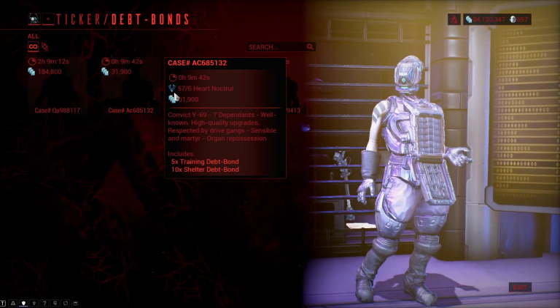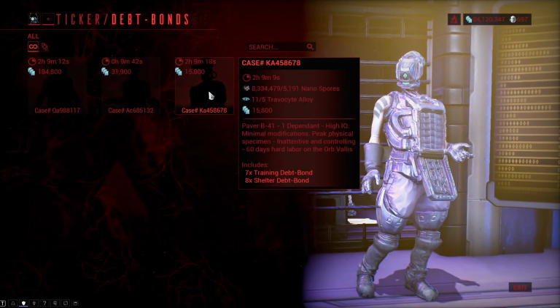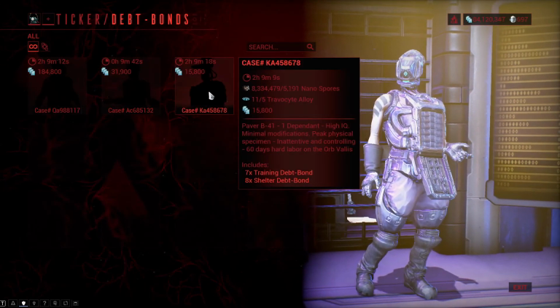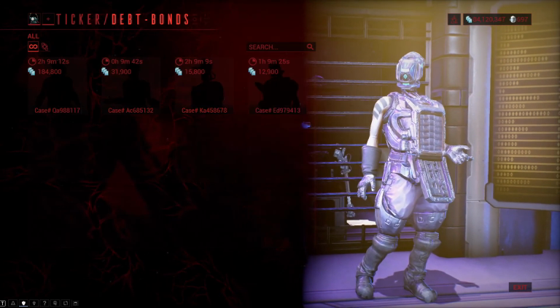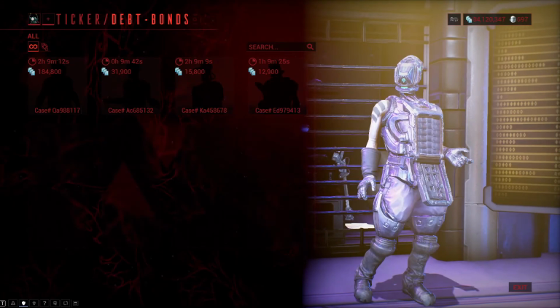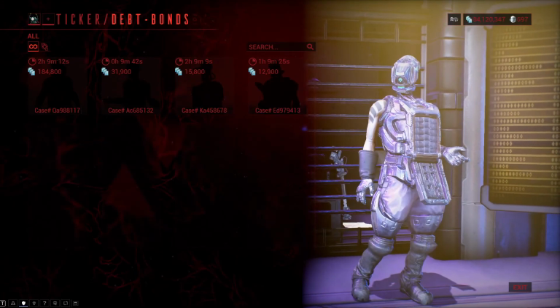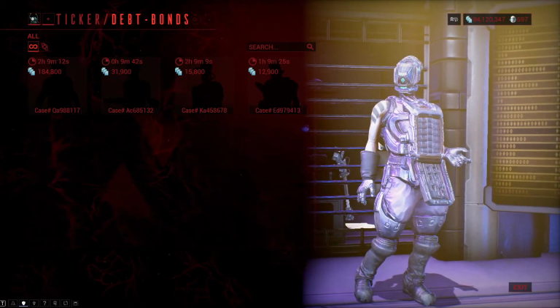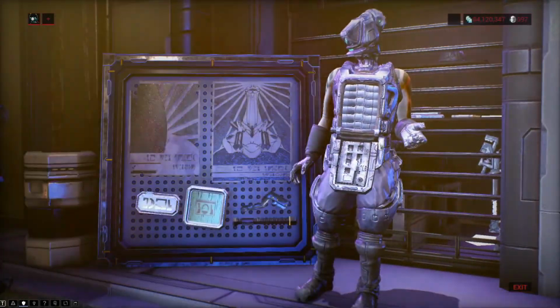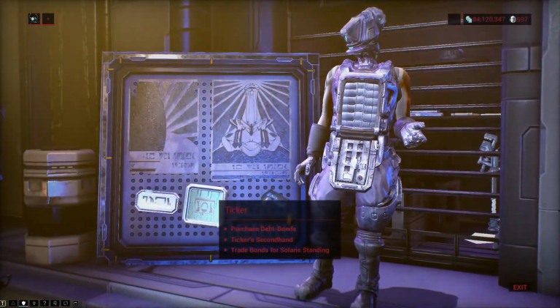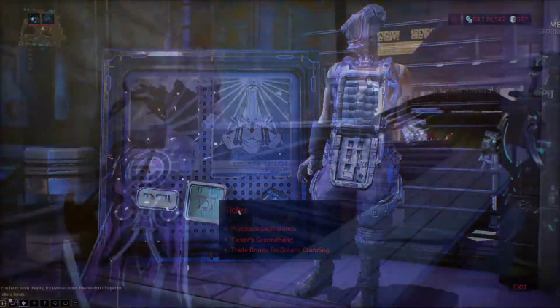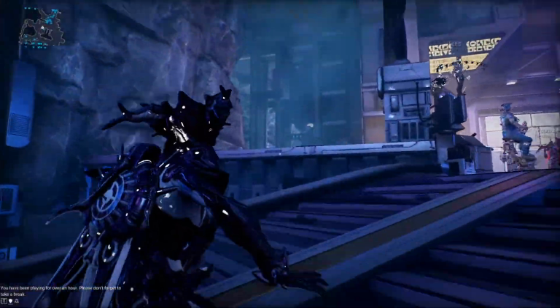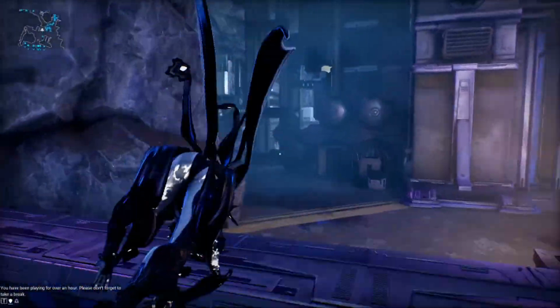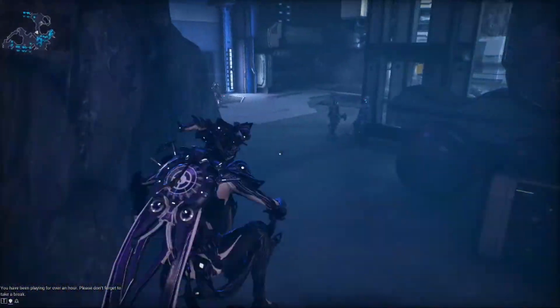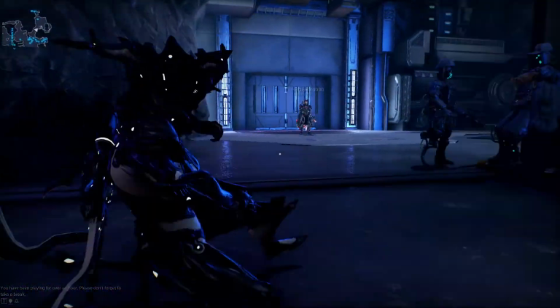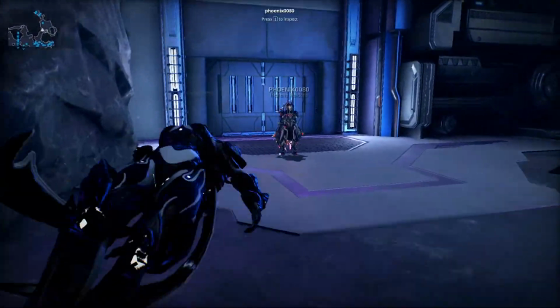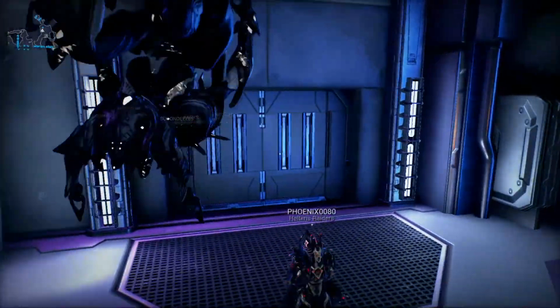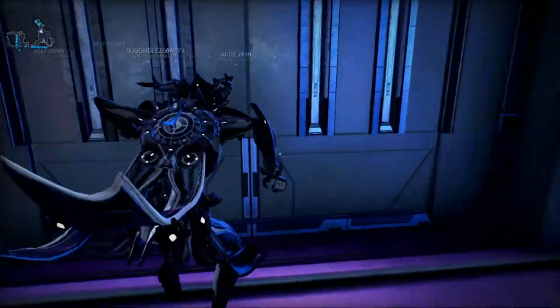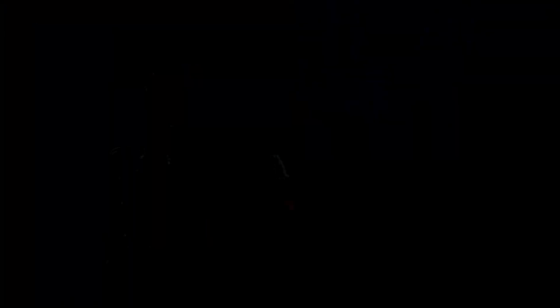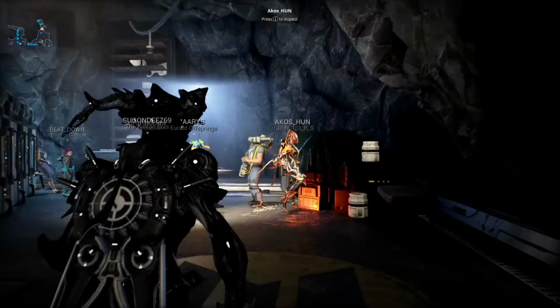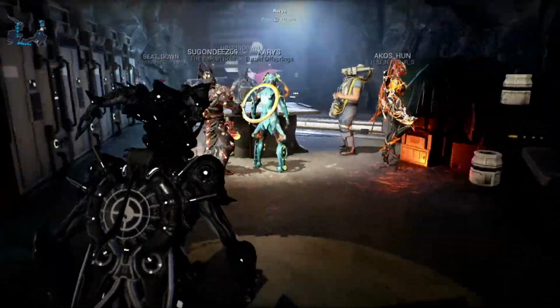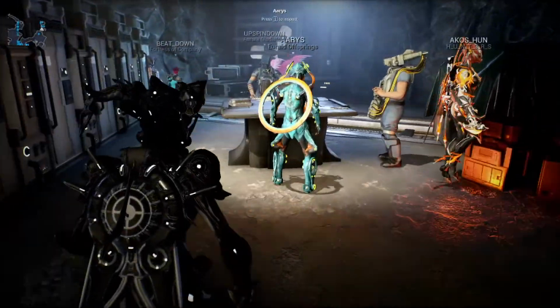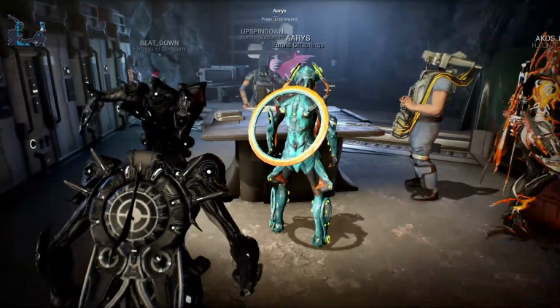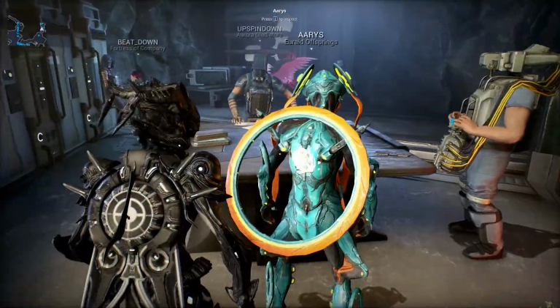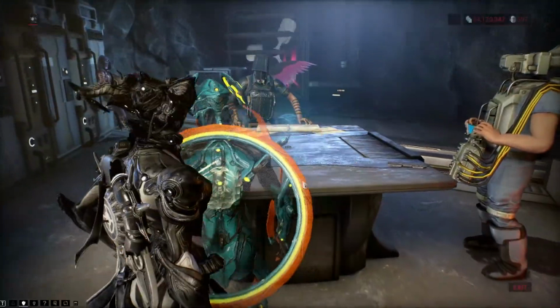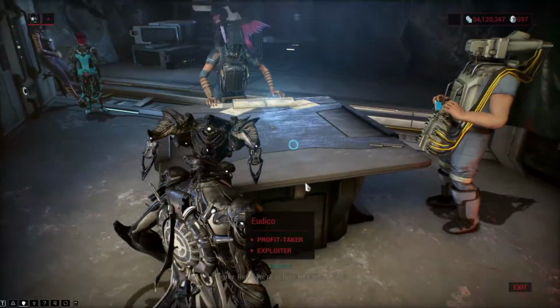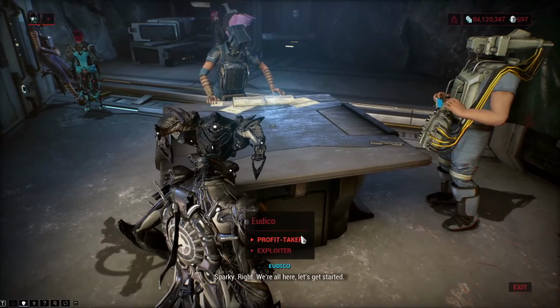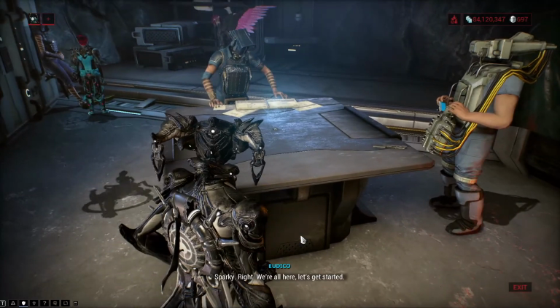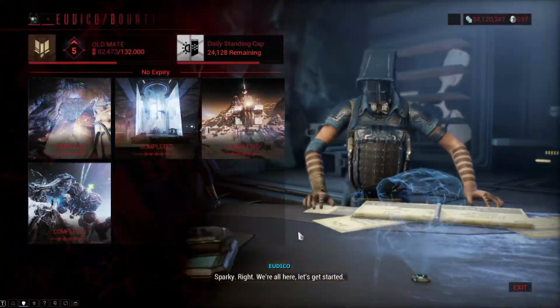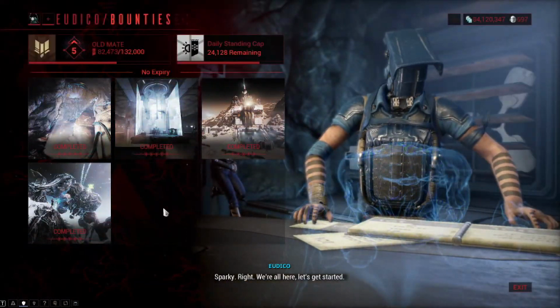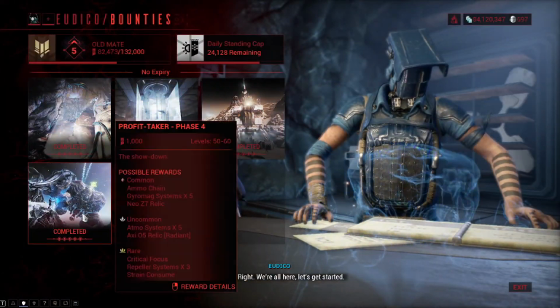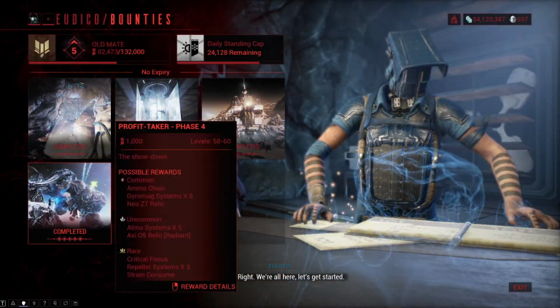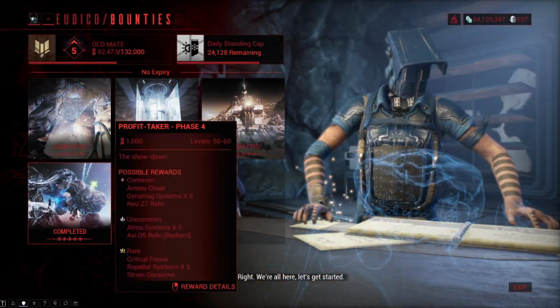These two ways are actually the only two ways to get Dep Bonds before you rank up to rank 5 of Solaris United. After you are rank 5 with Solaris United there is a third and last way: the Profit Taker, the big boss of Orb Vallis.